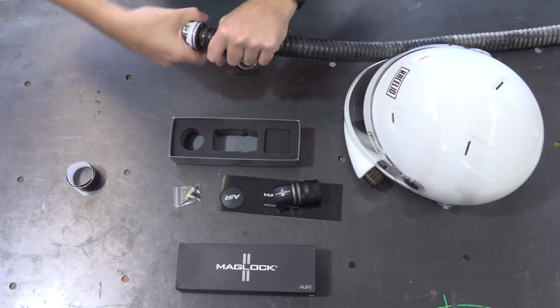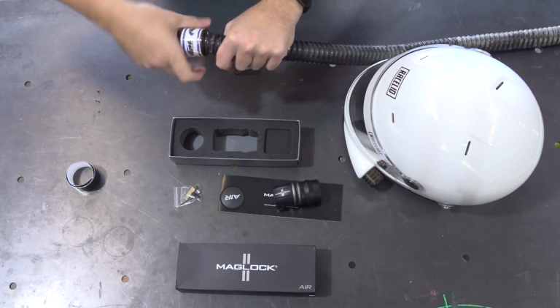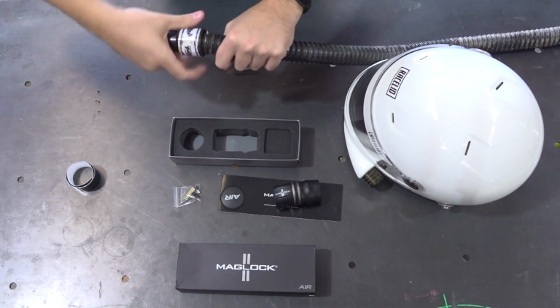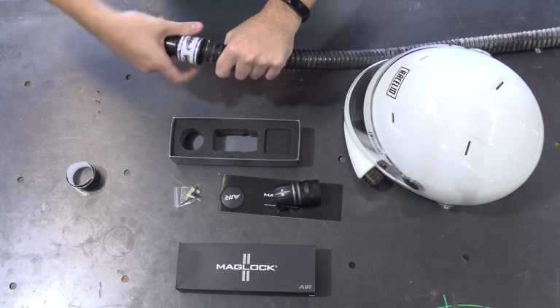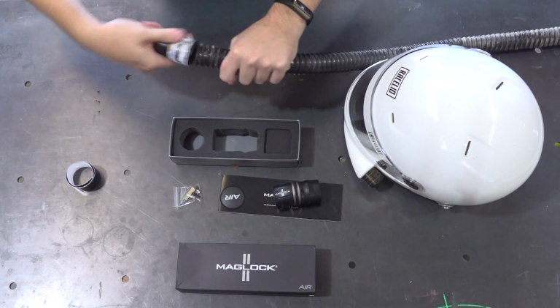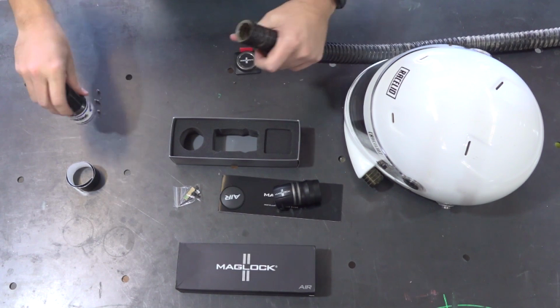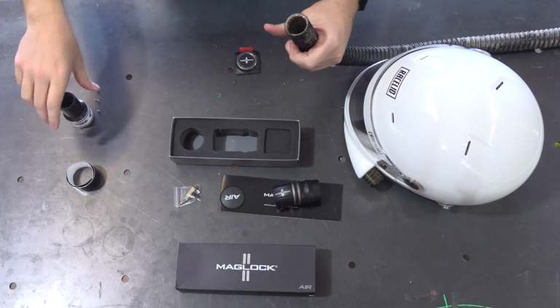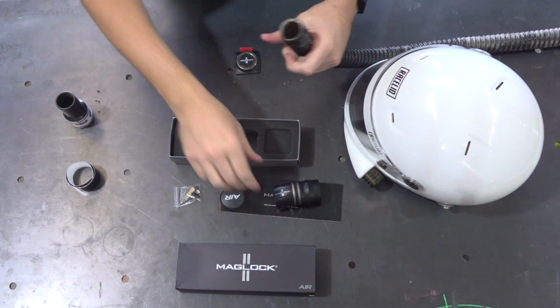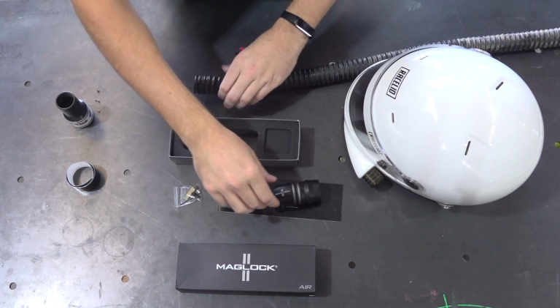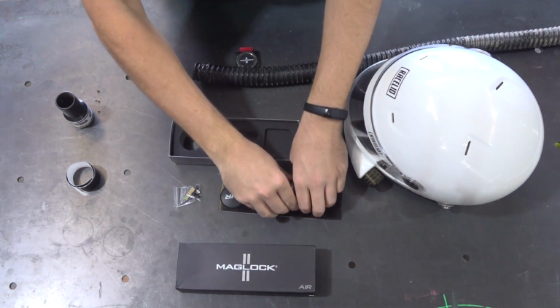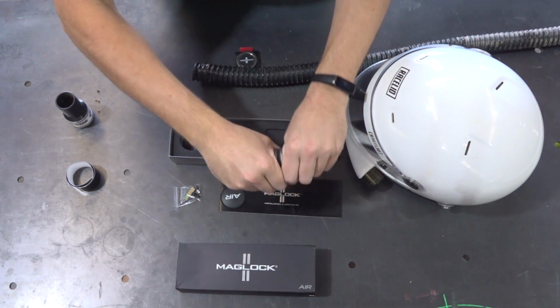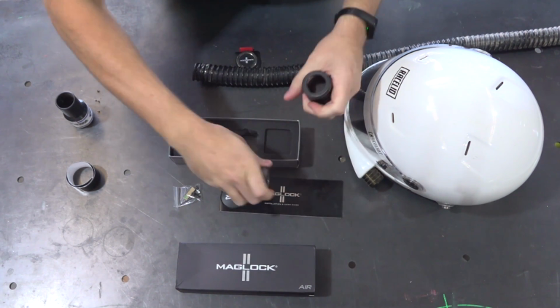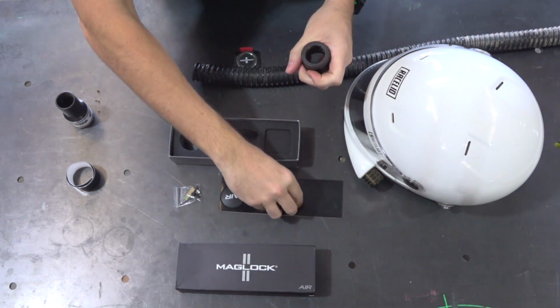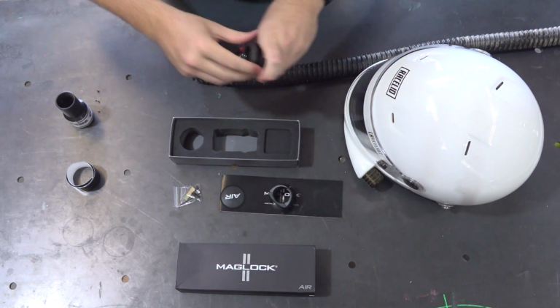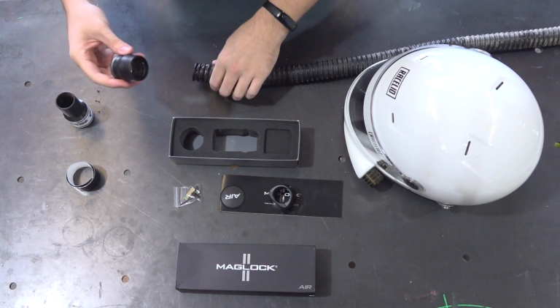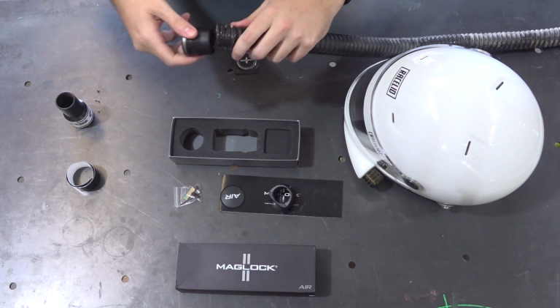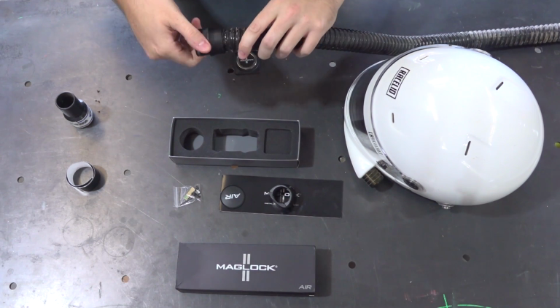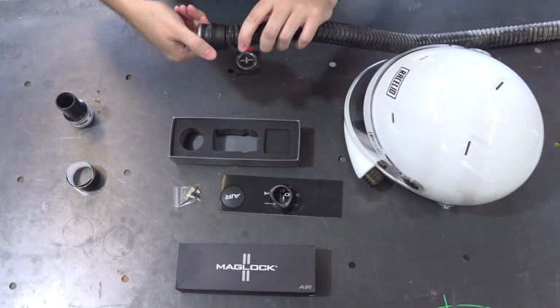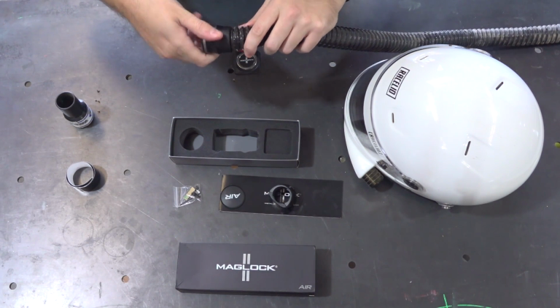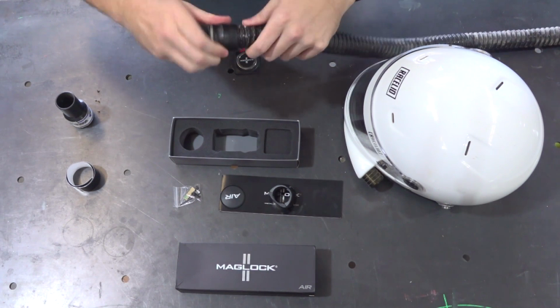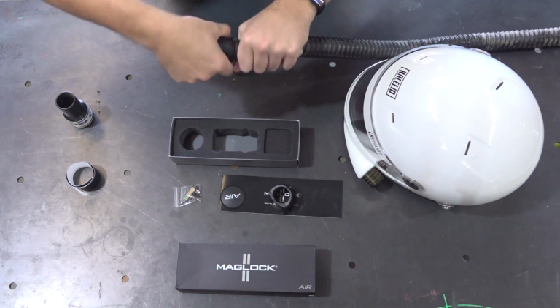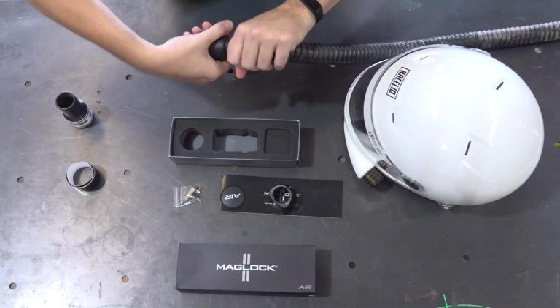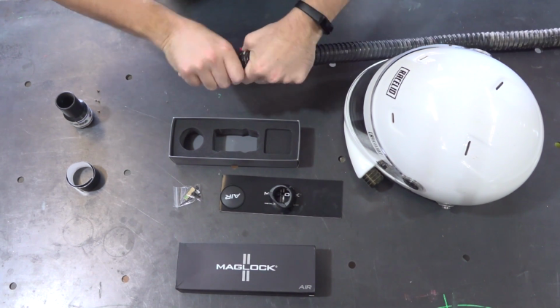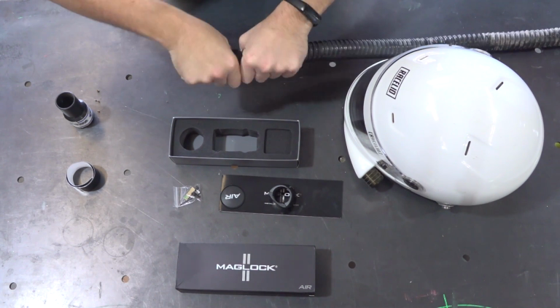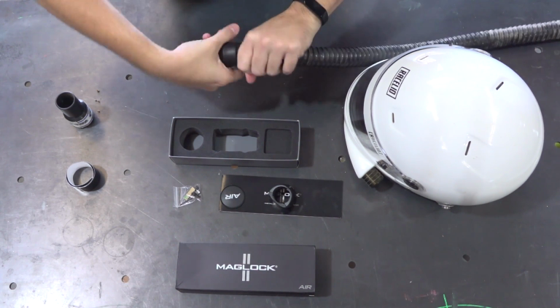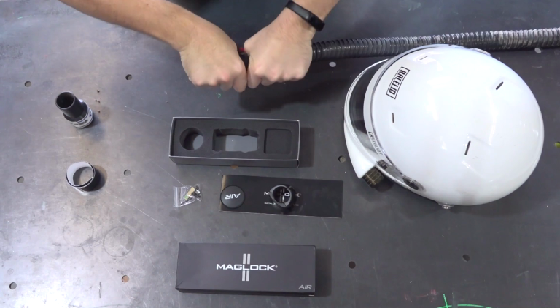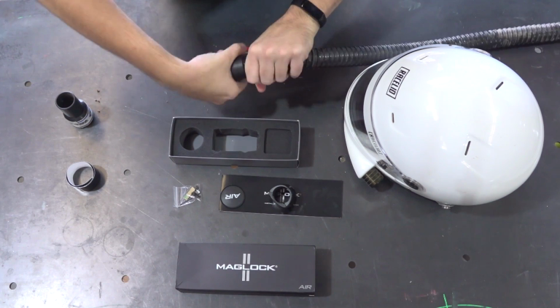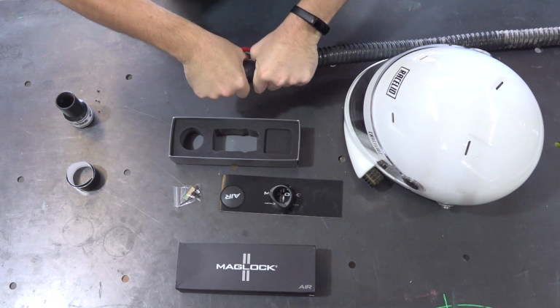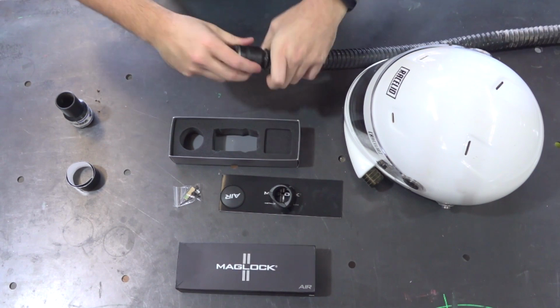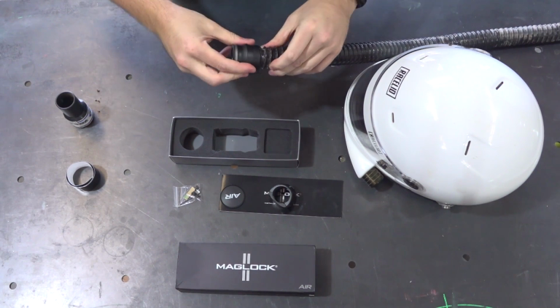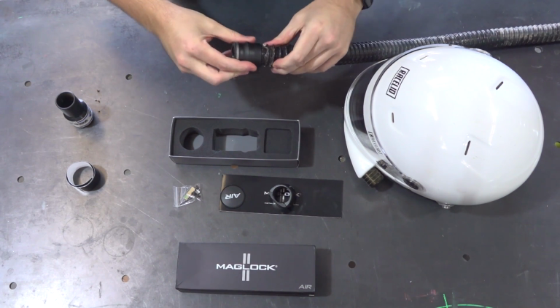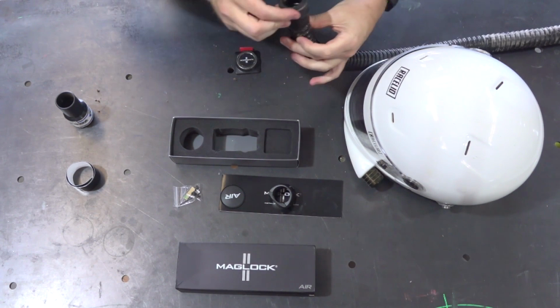To install the kit, first you must remove the current blower hose end. Once this has been unscrewed, you can attach the hose side to the hose. Maglock recommends that you put a one inch bead of silicone down the edge of the hose prior to screwing it on.